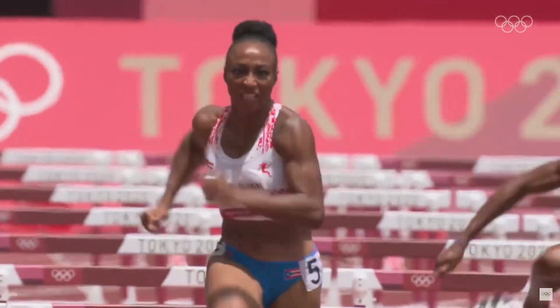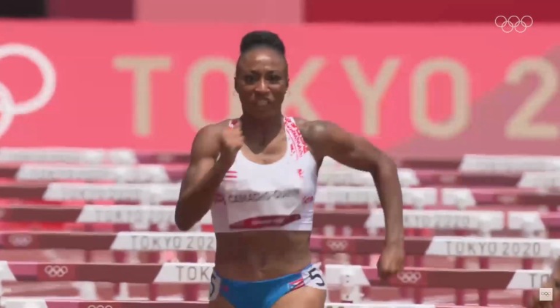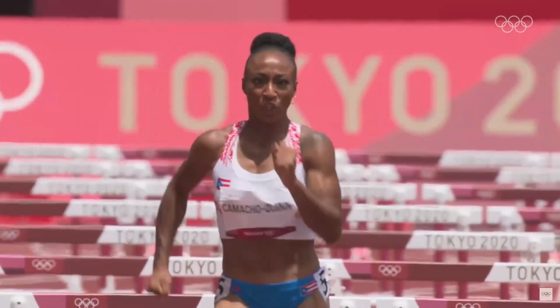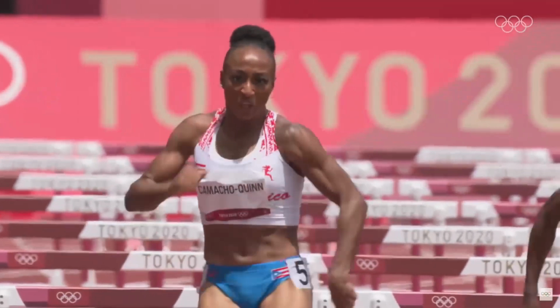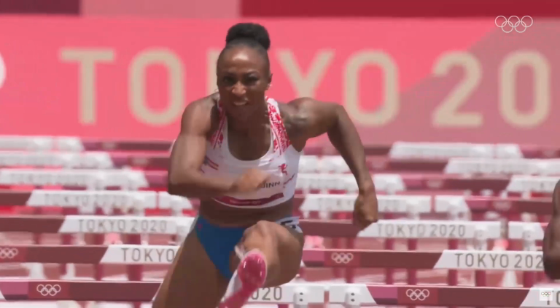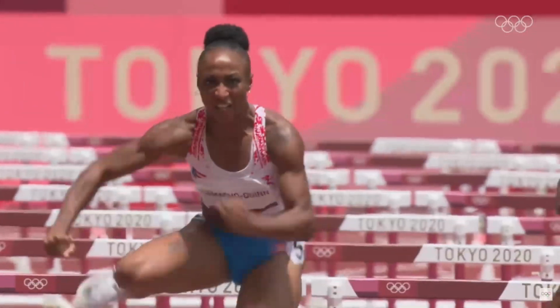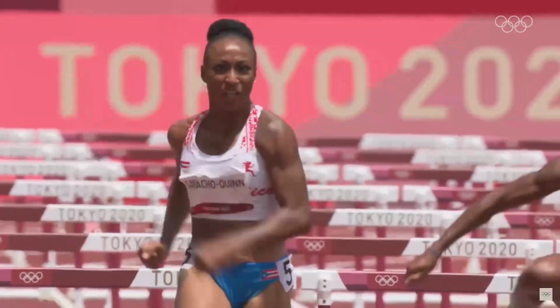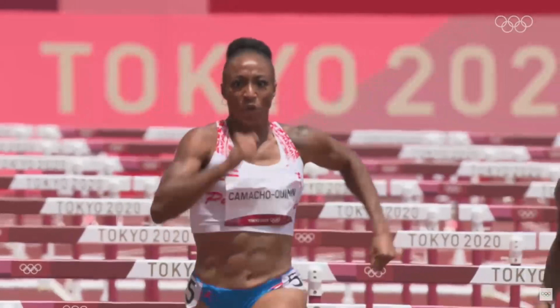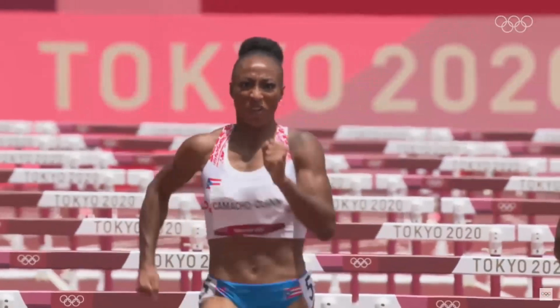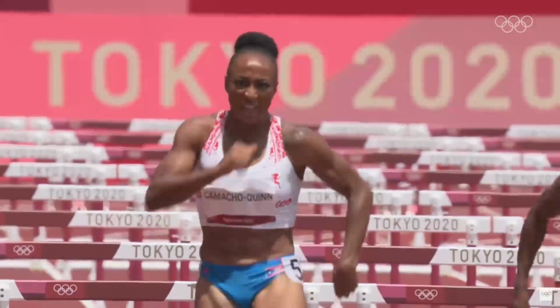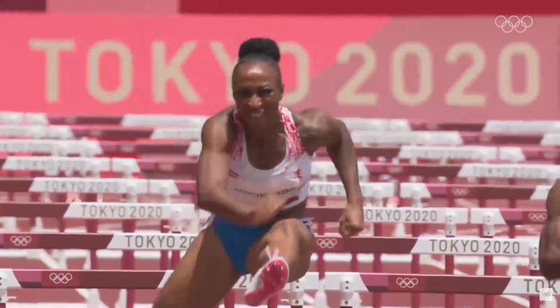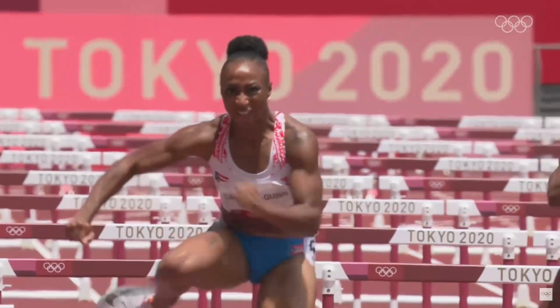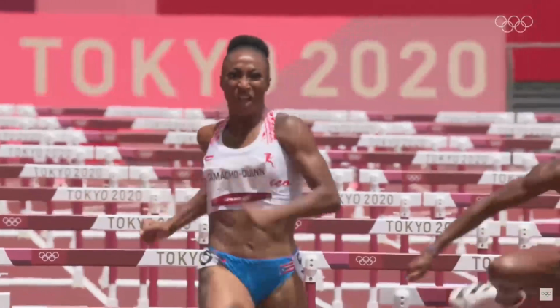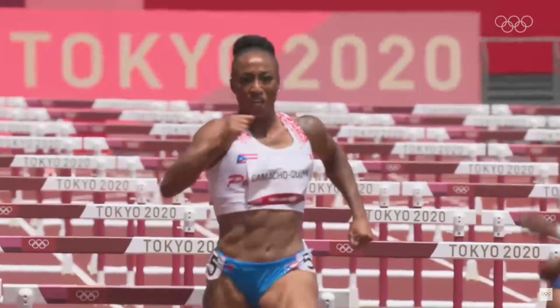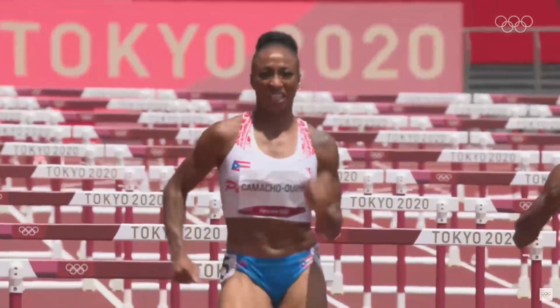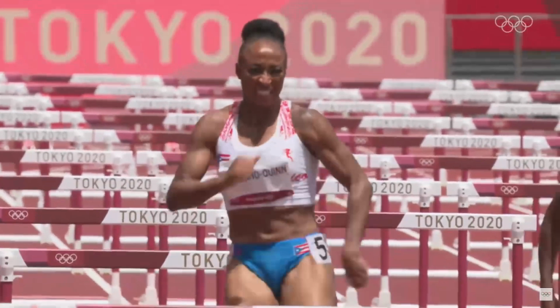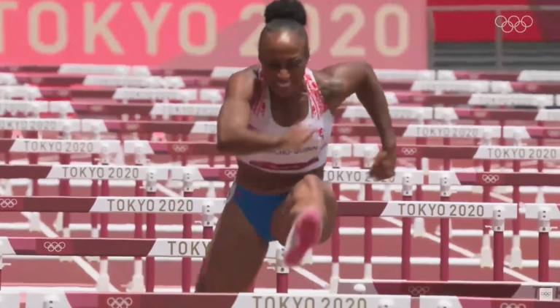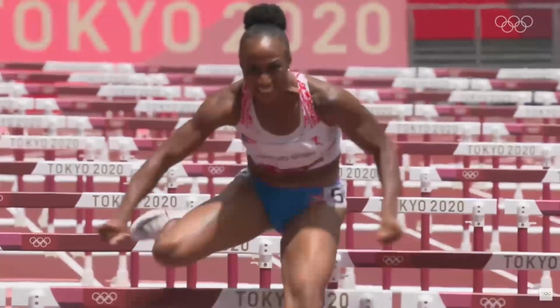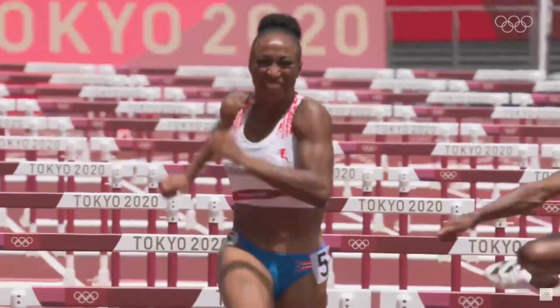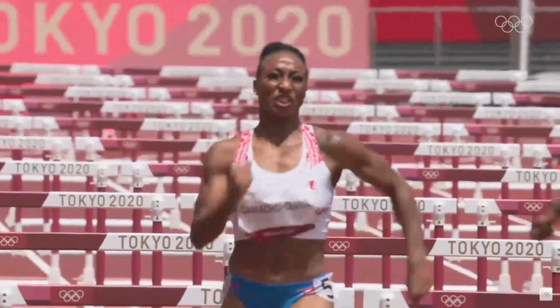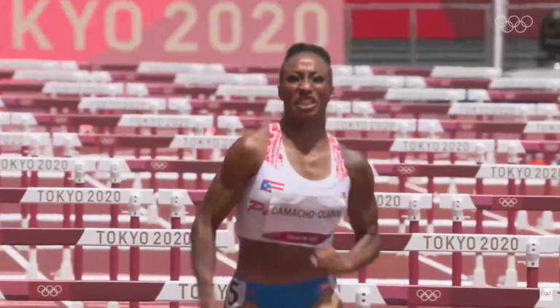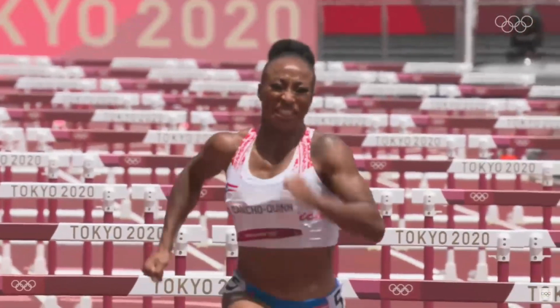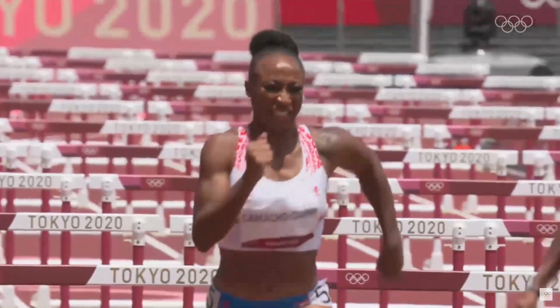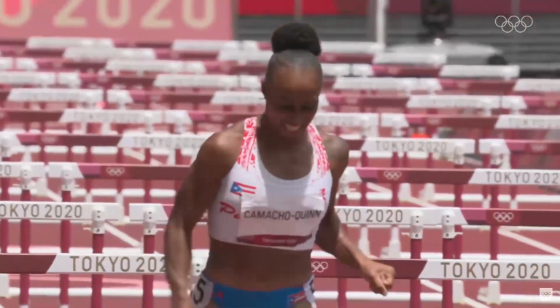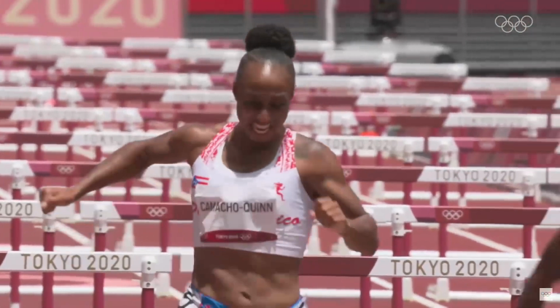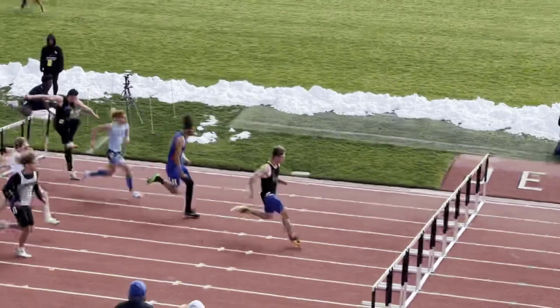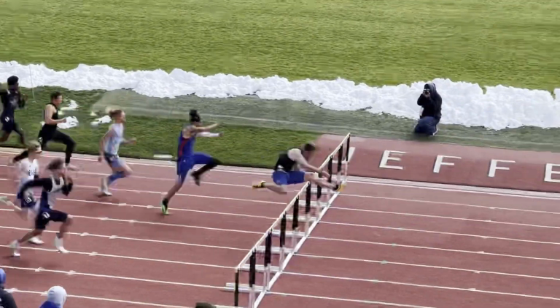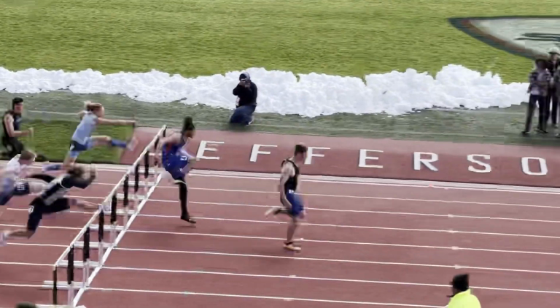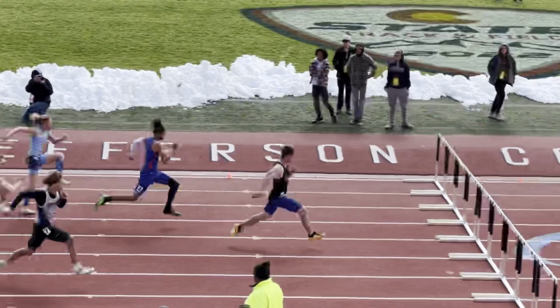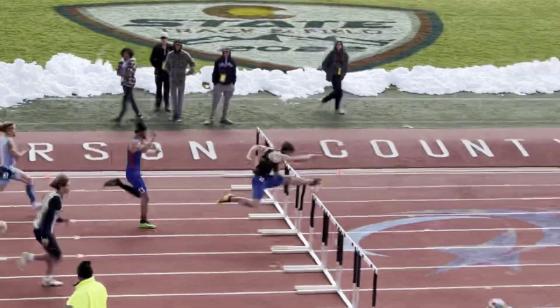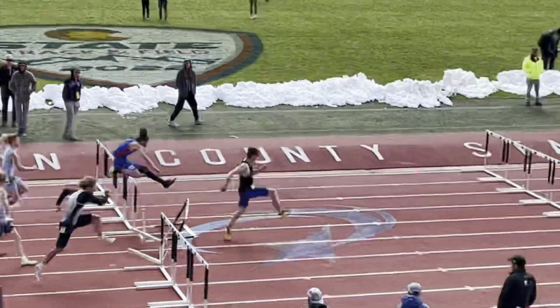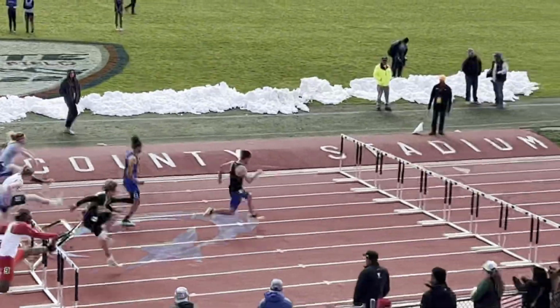Hitting the hurdles with their feet and legs is permitted. This is counterintuitive for novice spectators who assume hitting the hurdles with their legs is a penalty. It is permitted because the action is self-penalizing, meaning it slows the runner down naturally. Therefore, there's no reason to penalize them further.